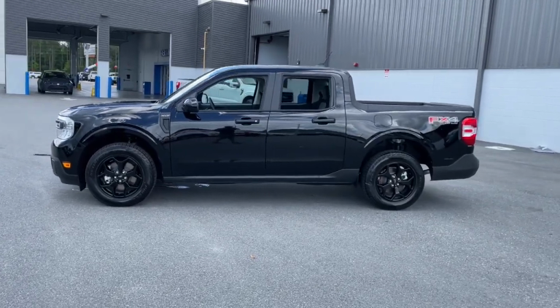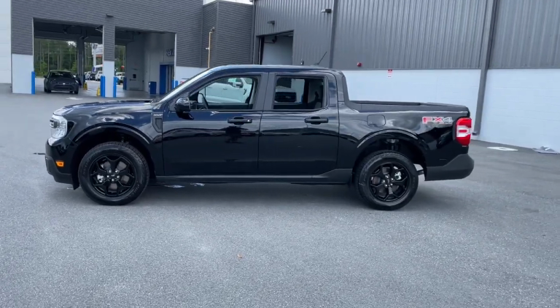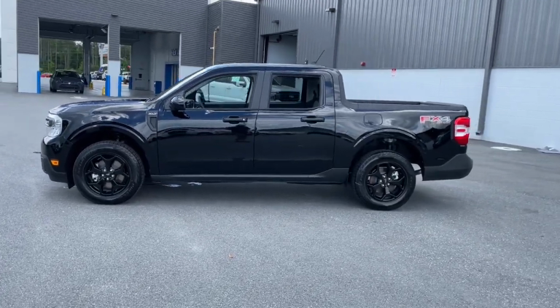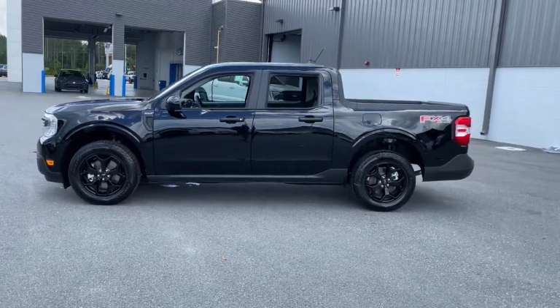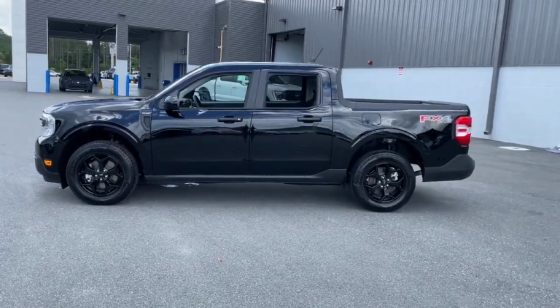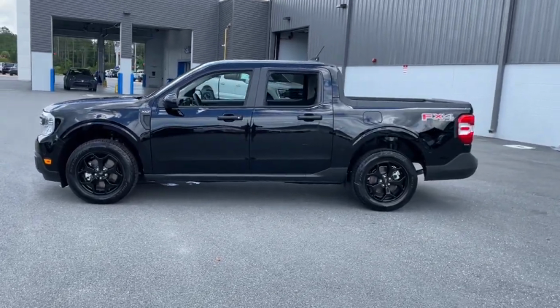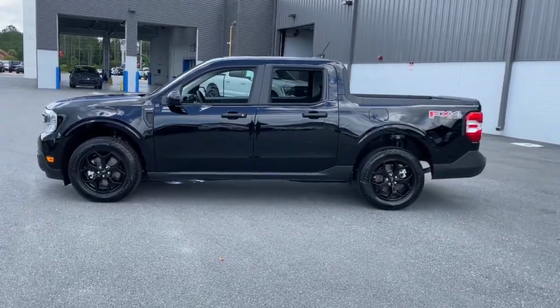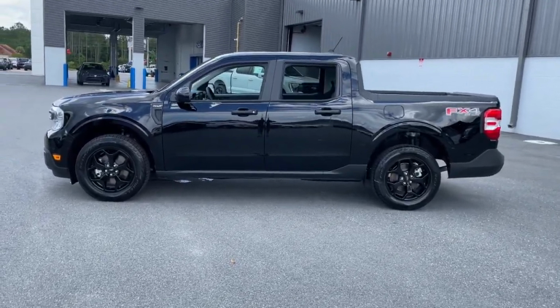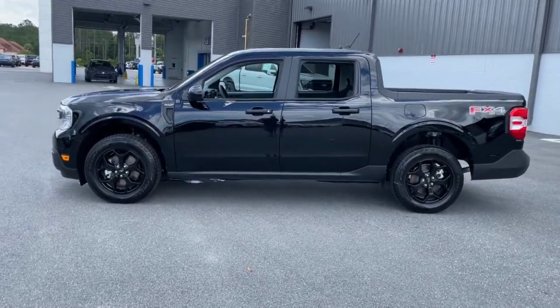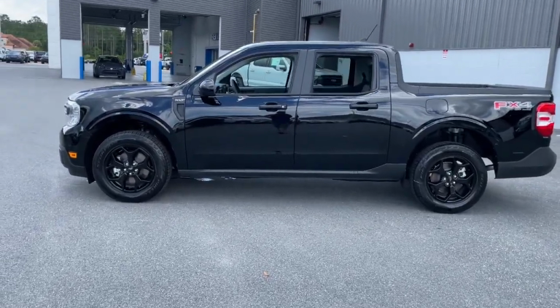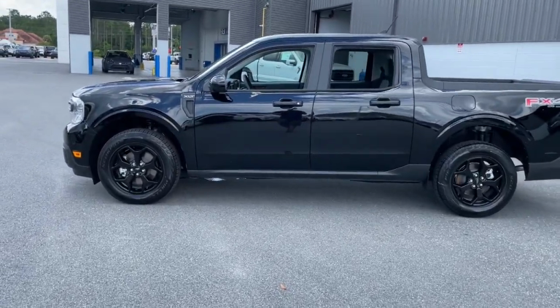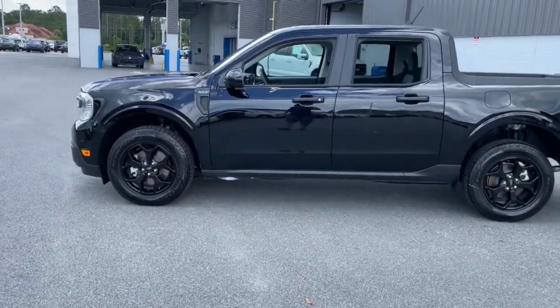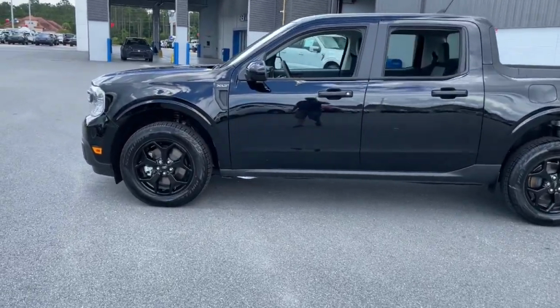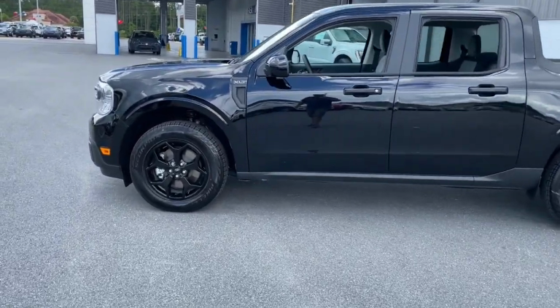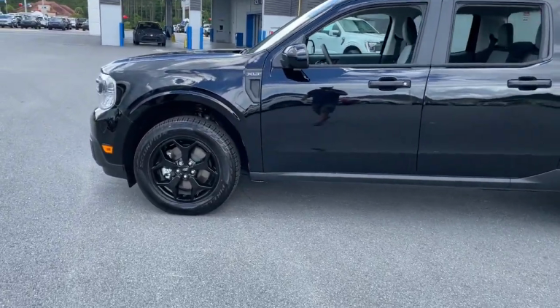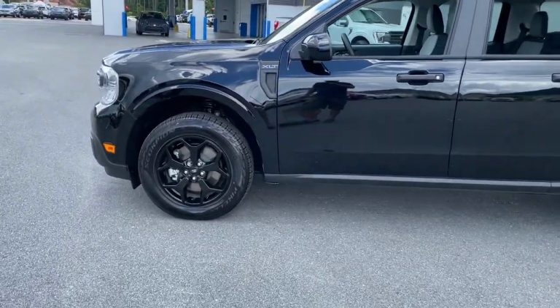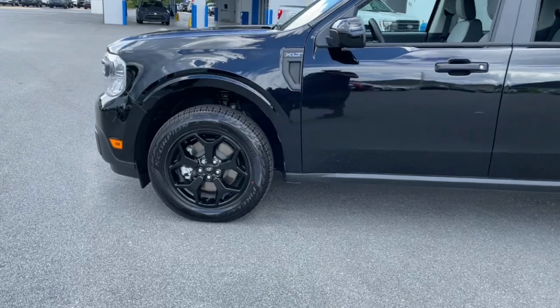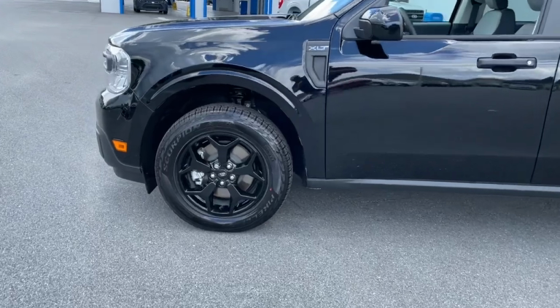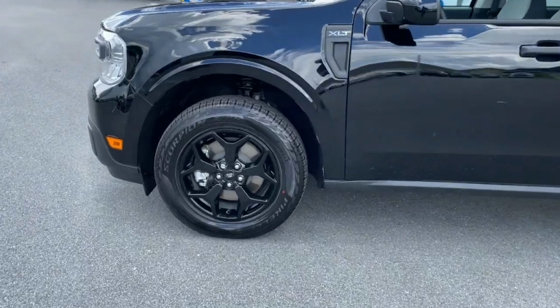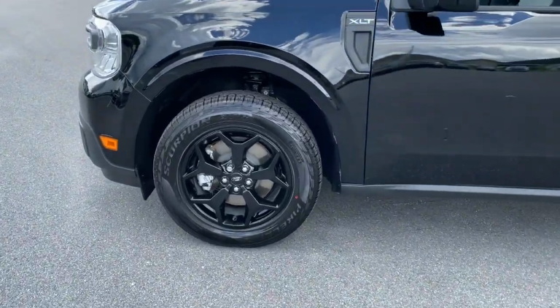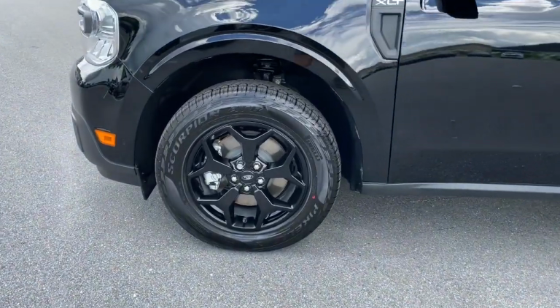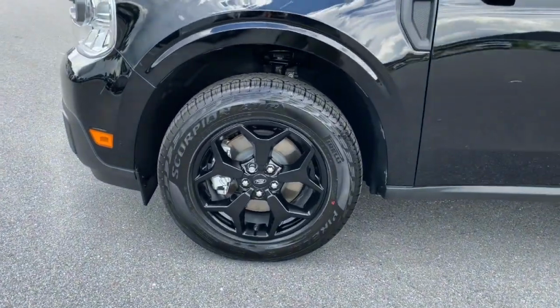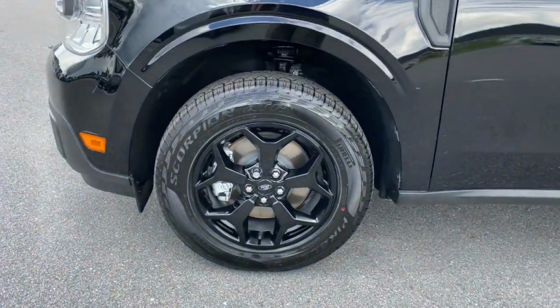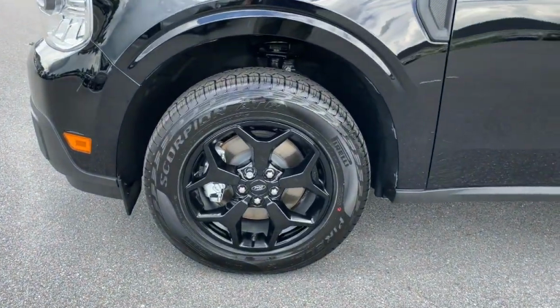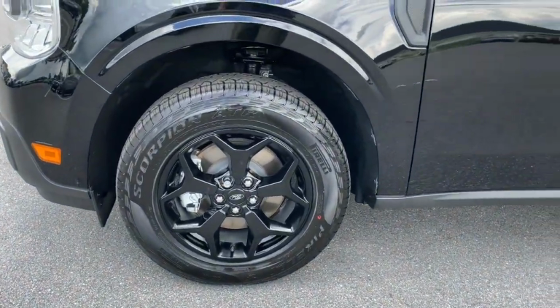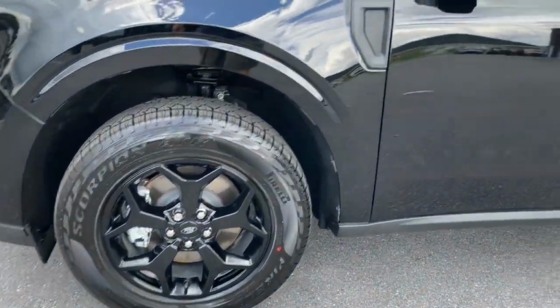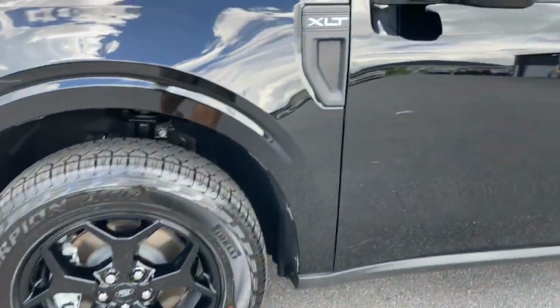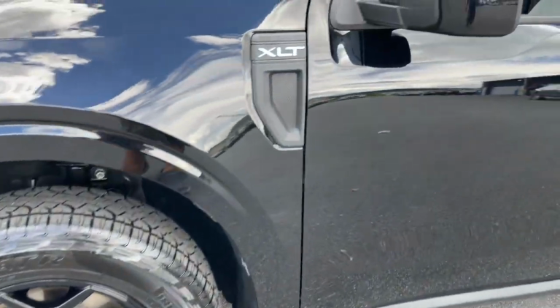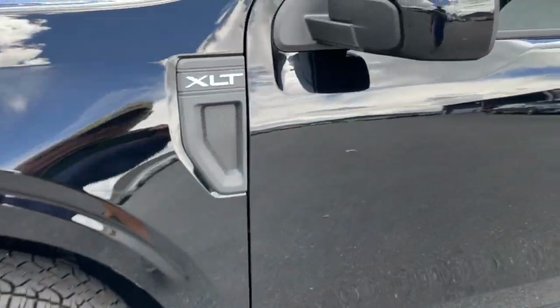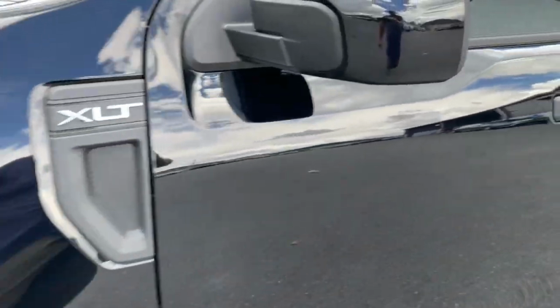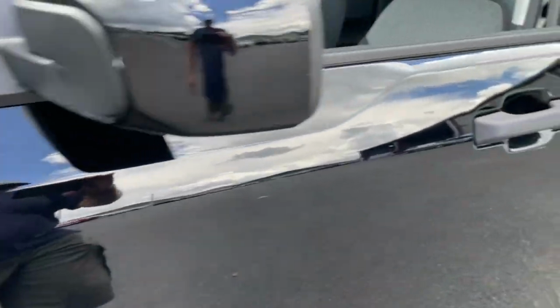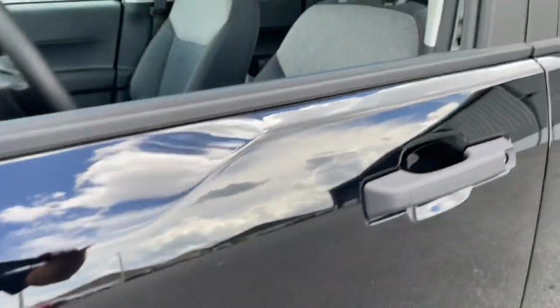Feel ready for the task with this handy Maverick. Treat yourself to a test drive today. Our staff will toss you the keys and give you an outstanding customer experience.